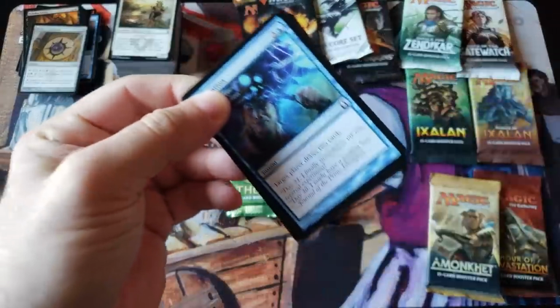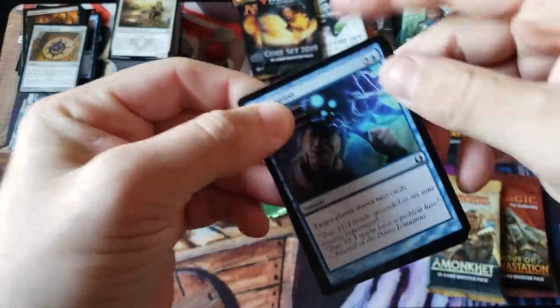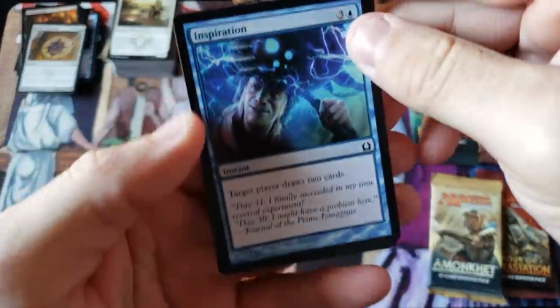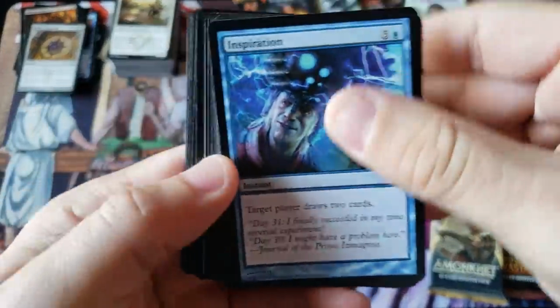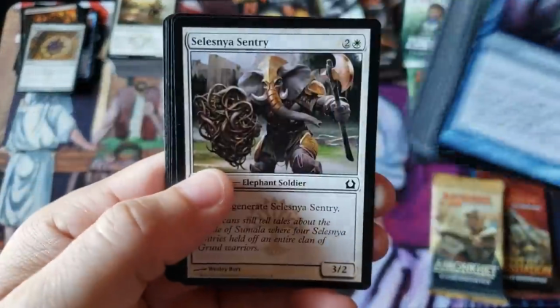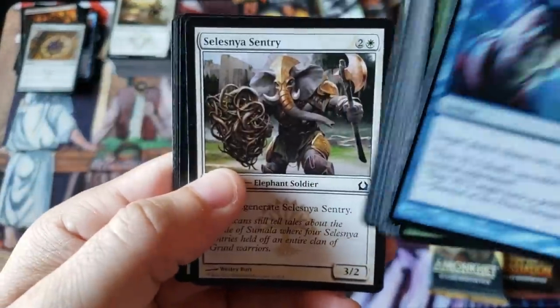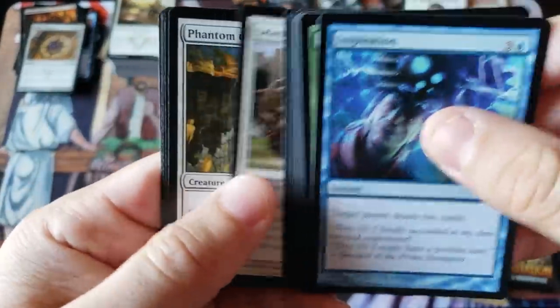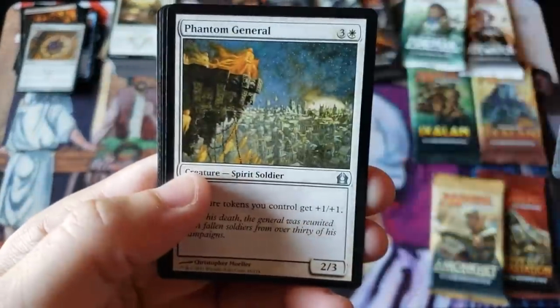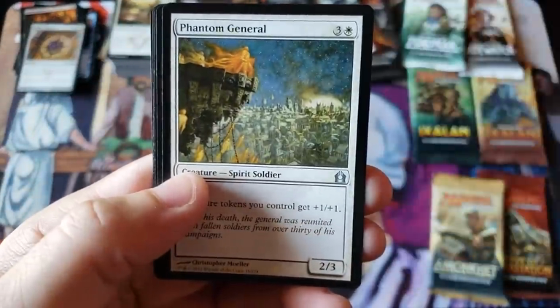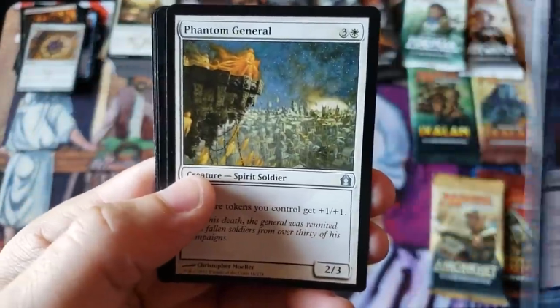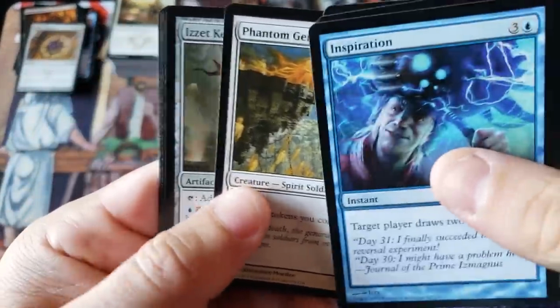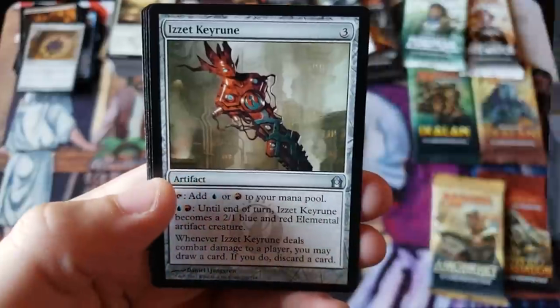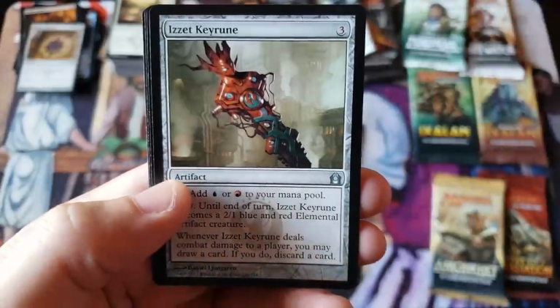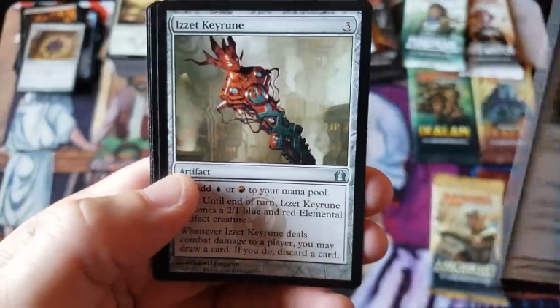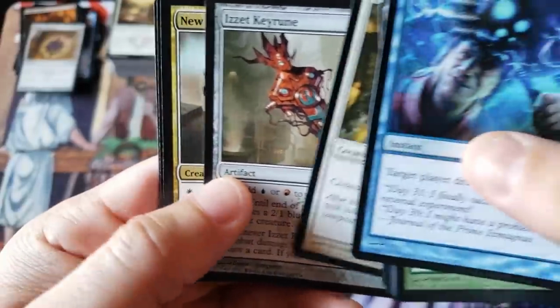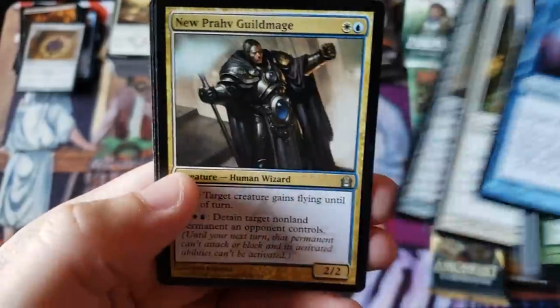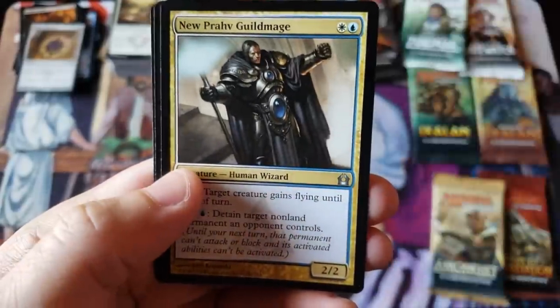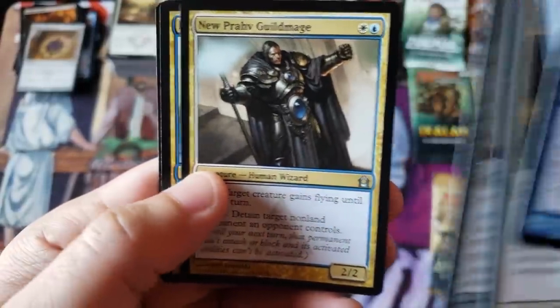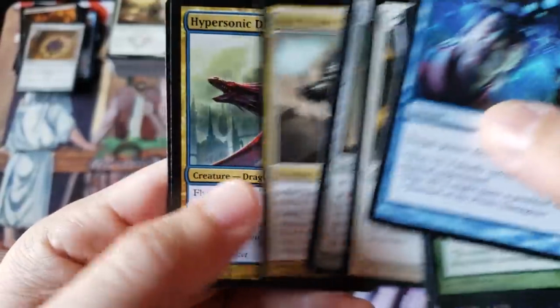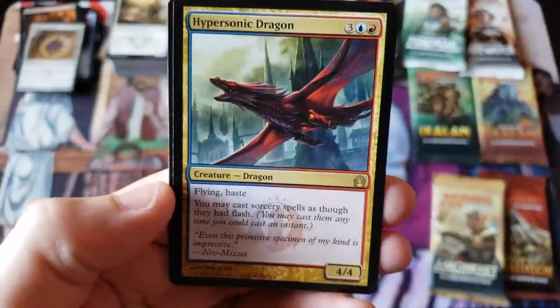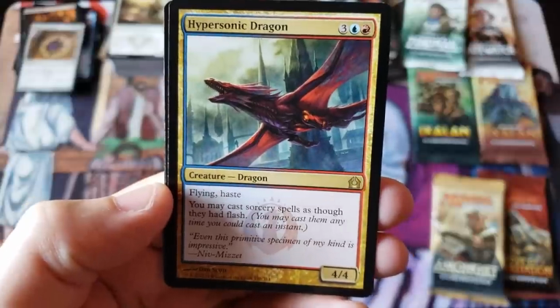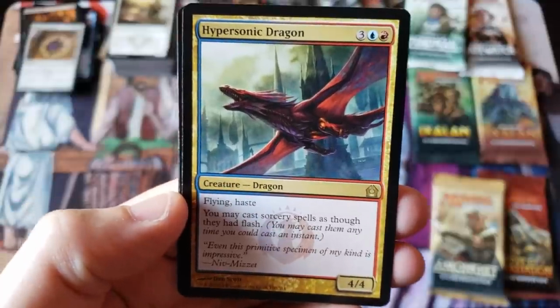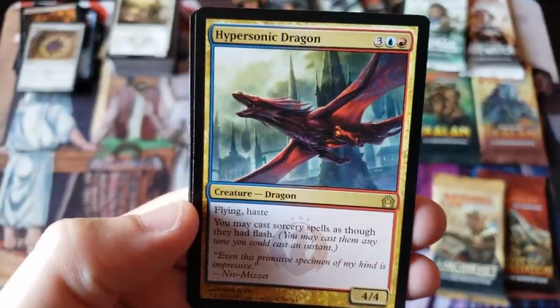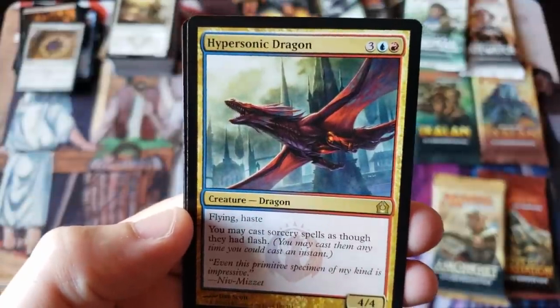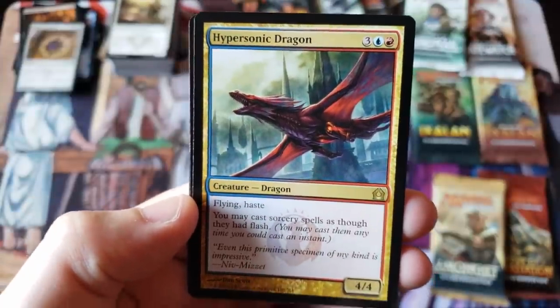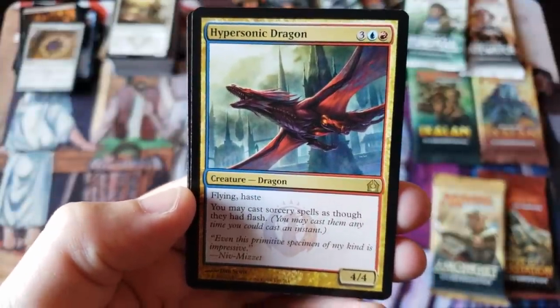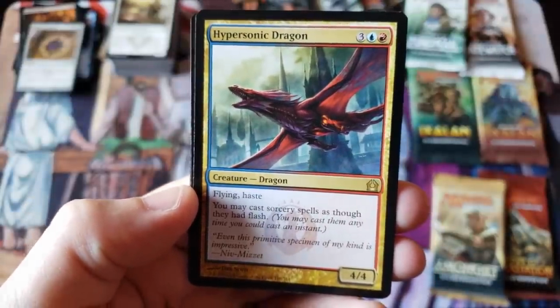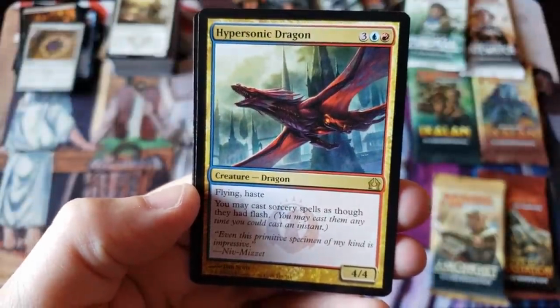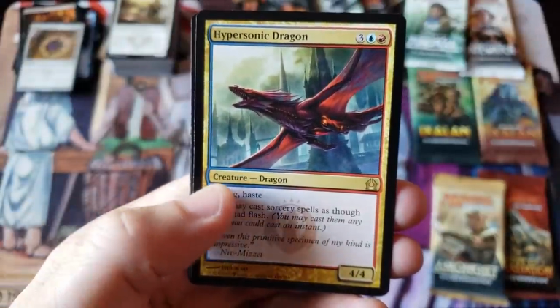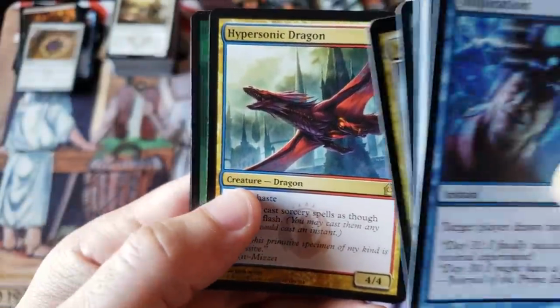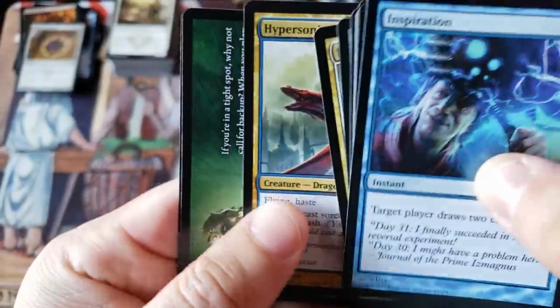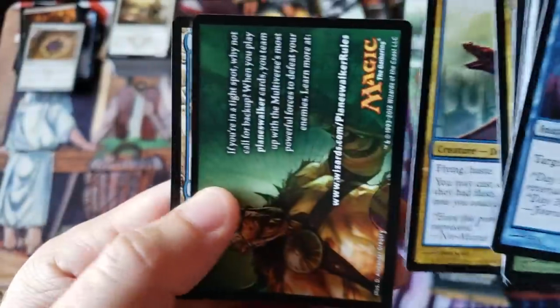RTR pack — uncommon, the old RTR key runes, Guild Mage, and the Hypersonic Dragon. Slap my flipping face.